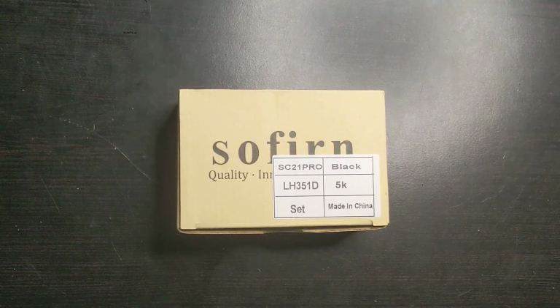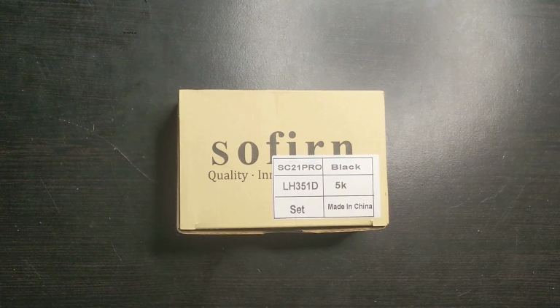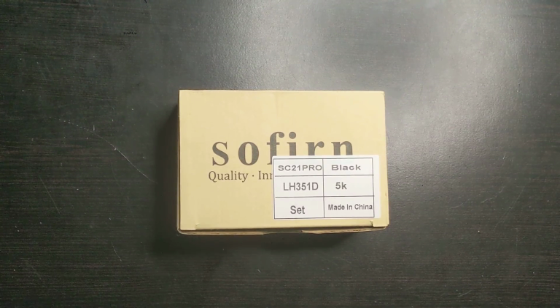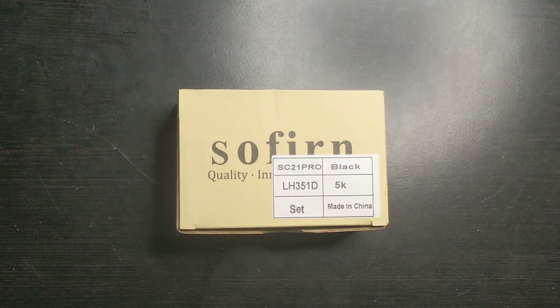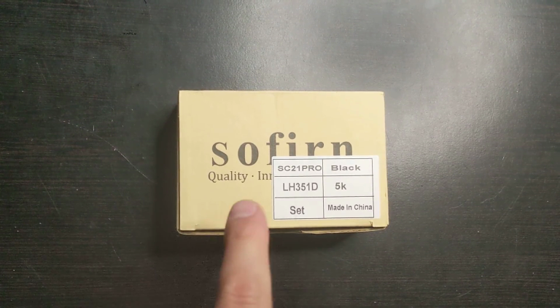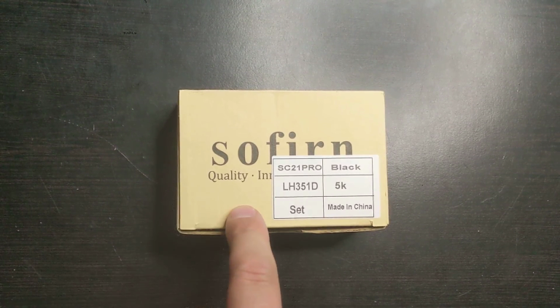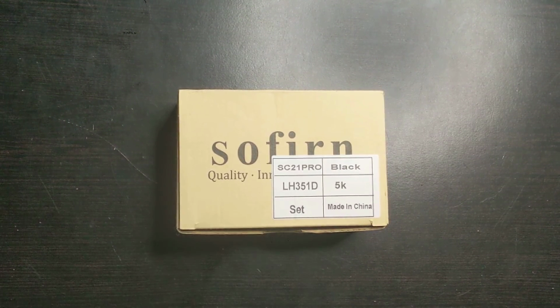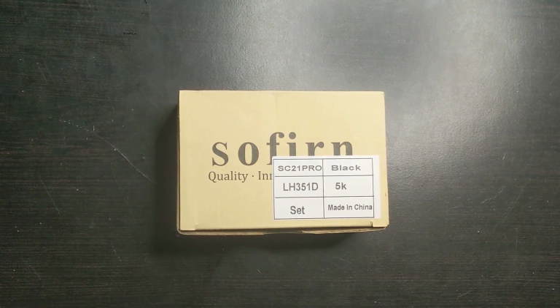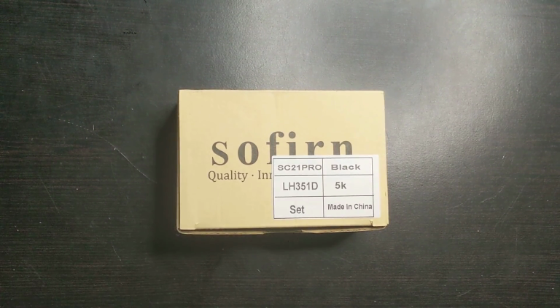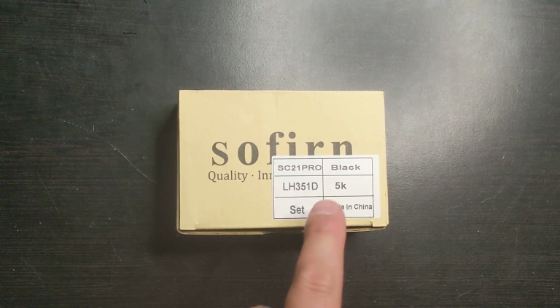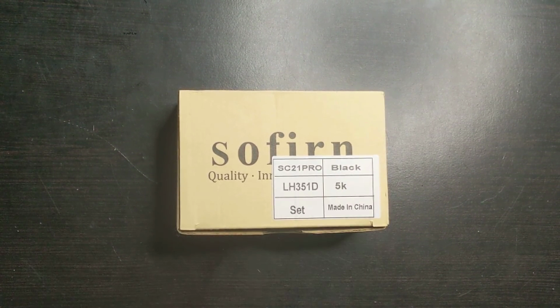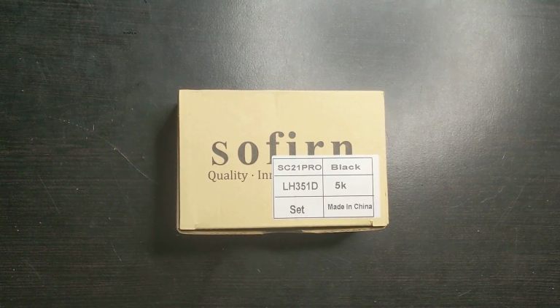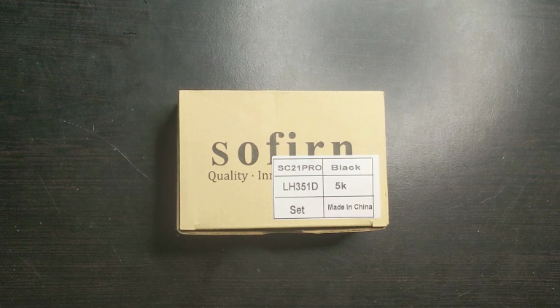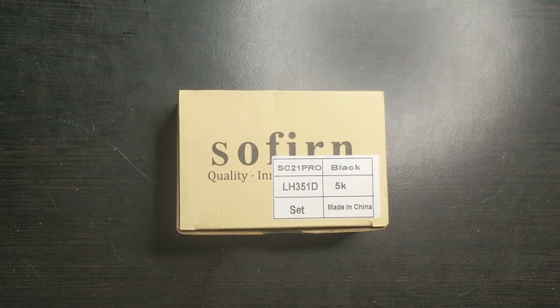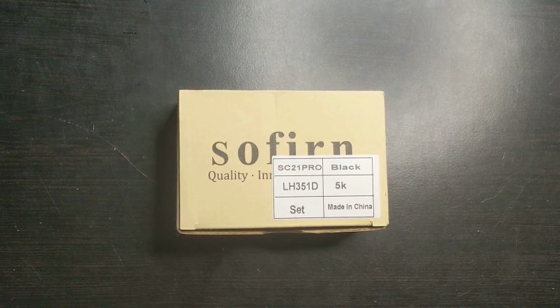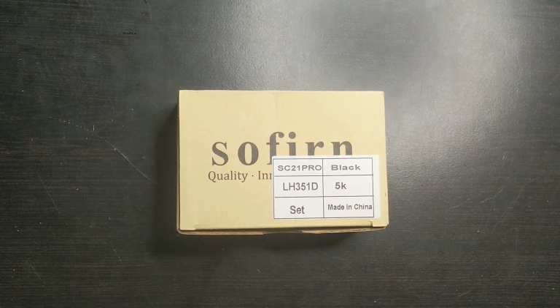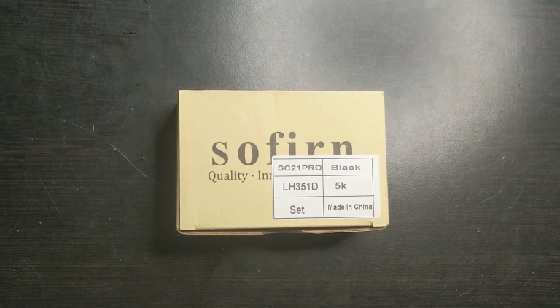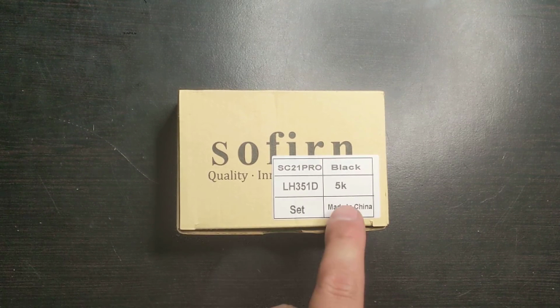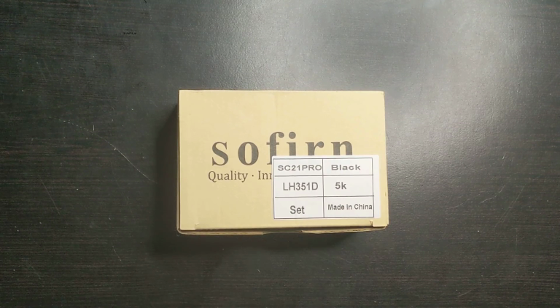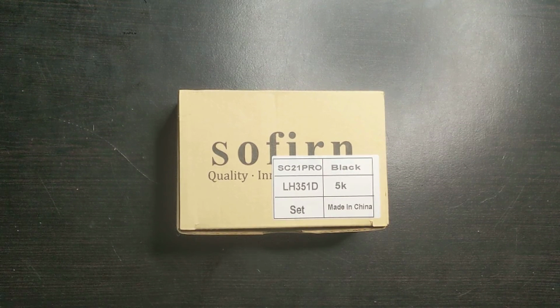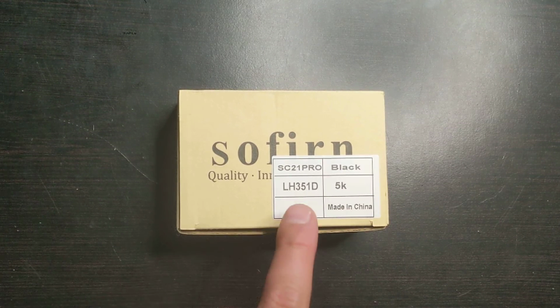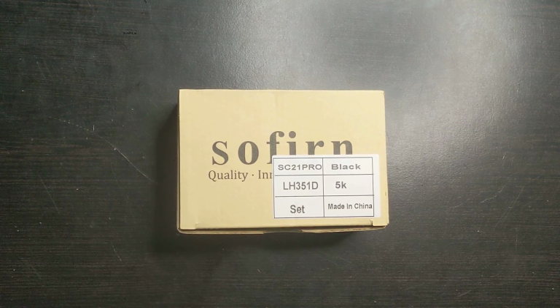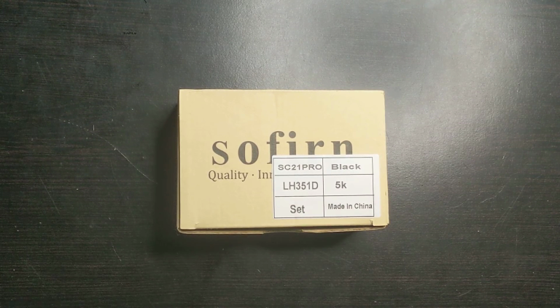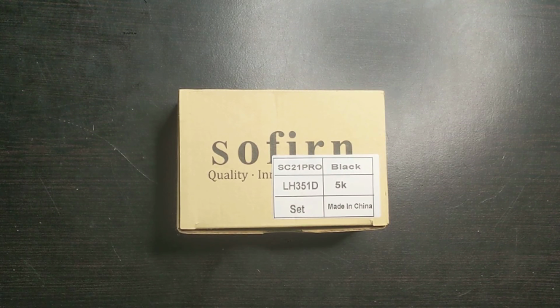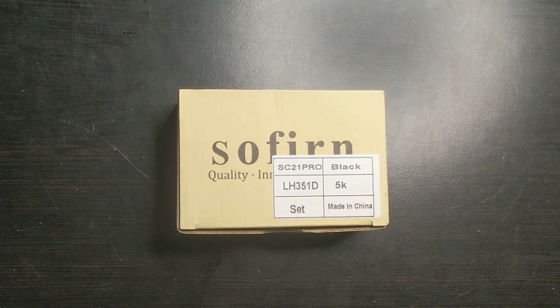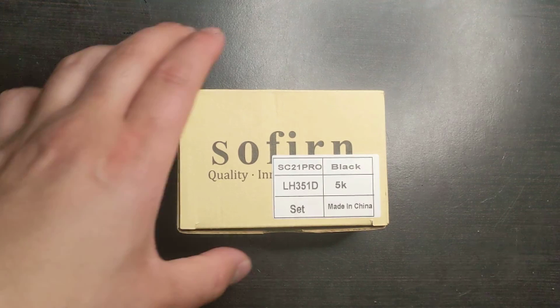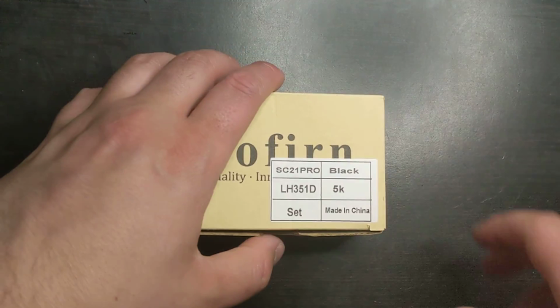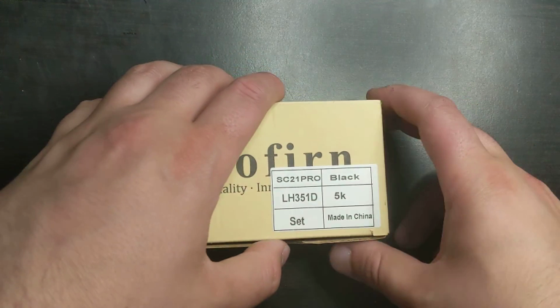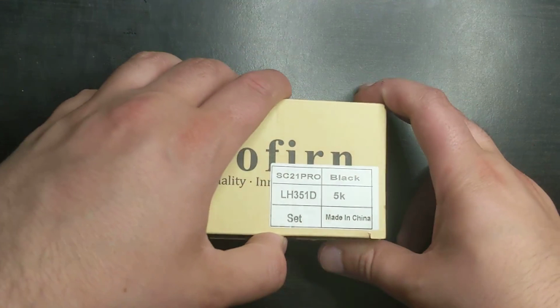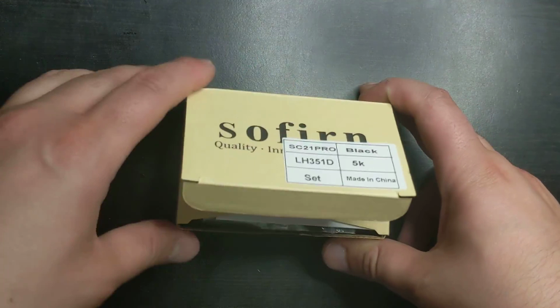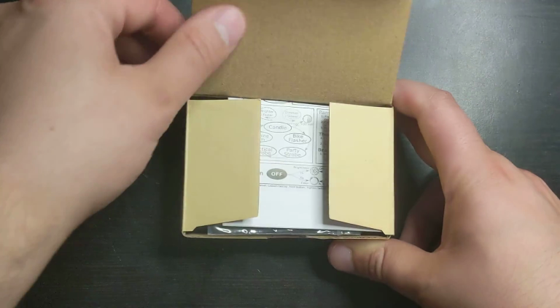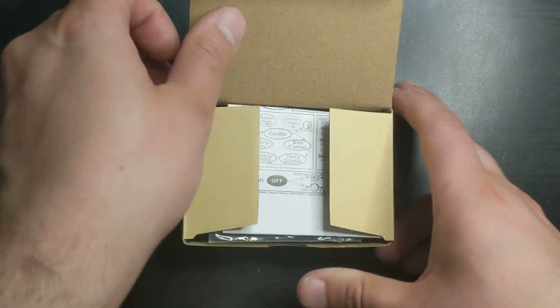Hello, this is Michael Jelen. Today I'll be doing a review on the Sofern SC21 Pro. I got it in black using the LH351D emitter and with the 5K tint. I bought the set that has the battery and other things included. So let's open it up and have a look.